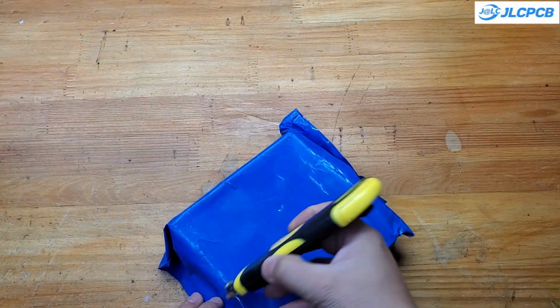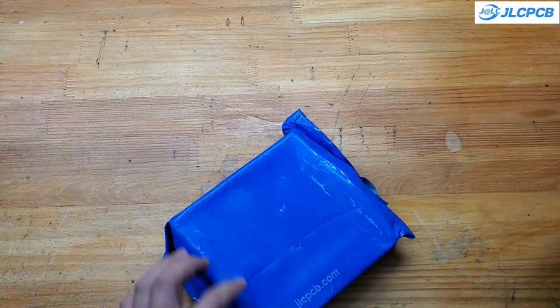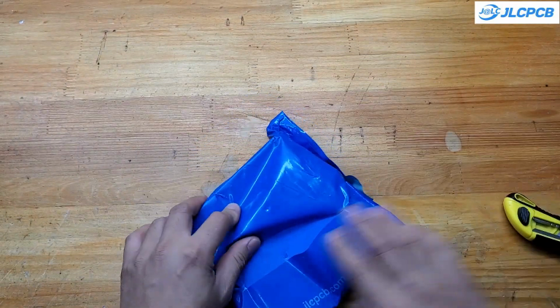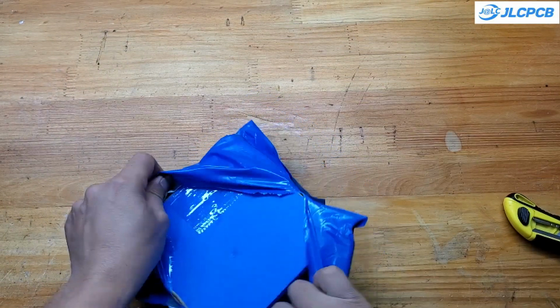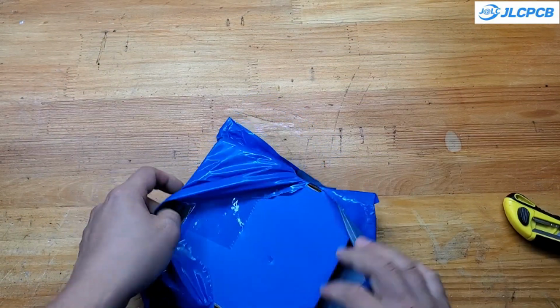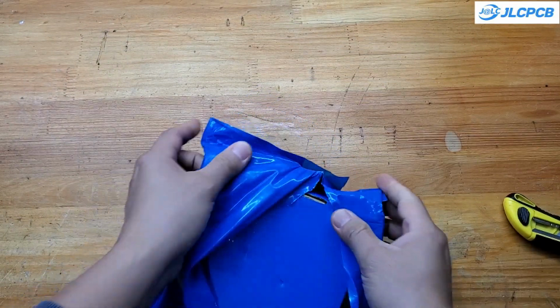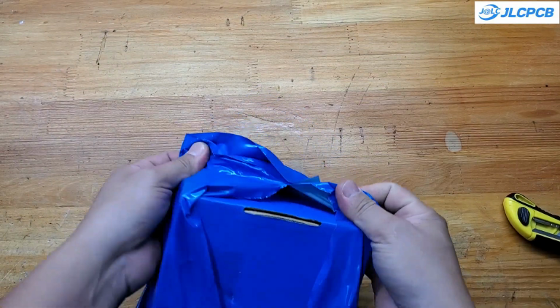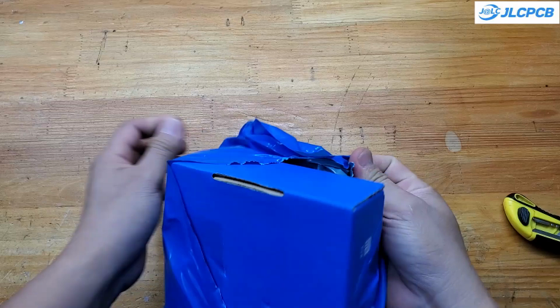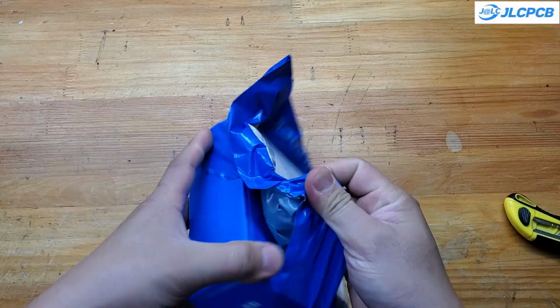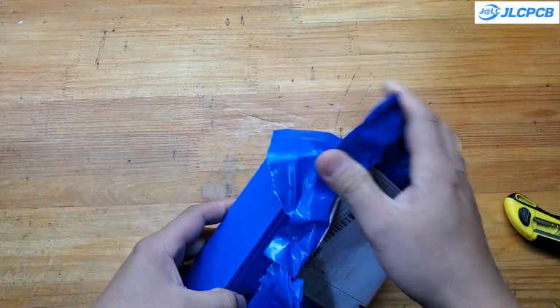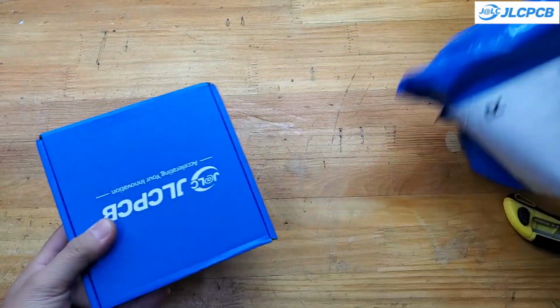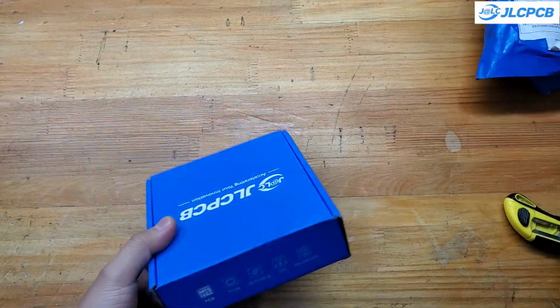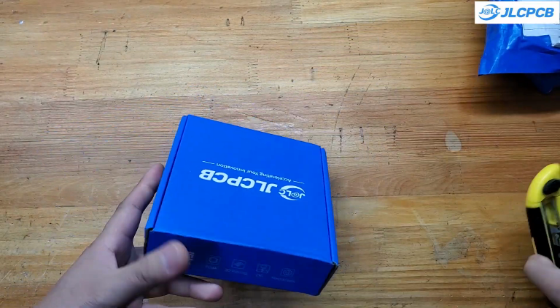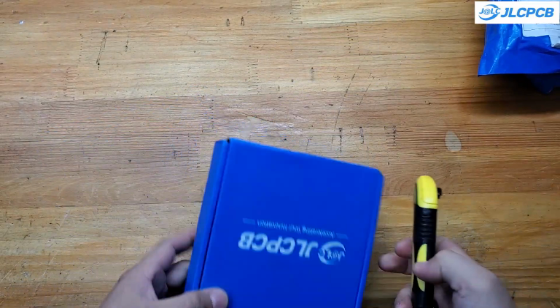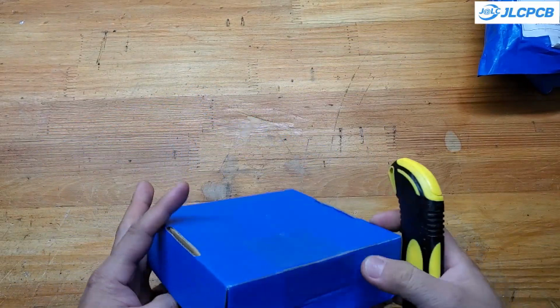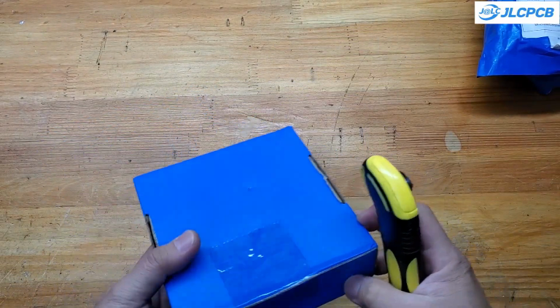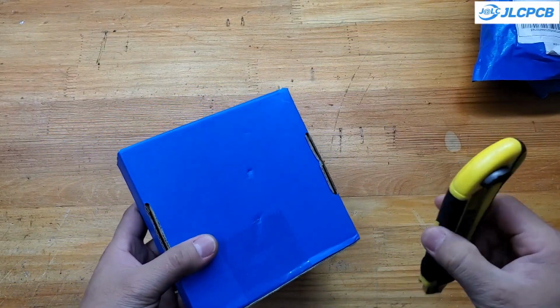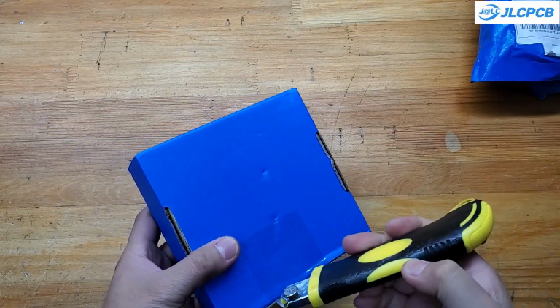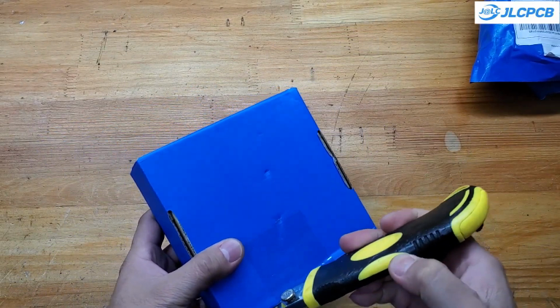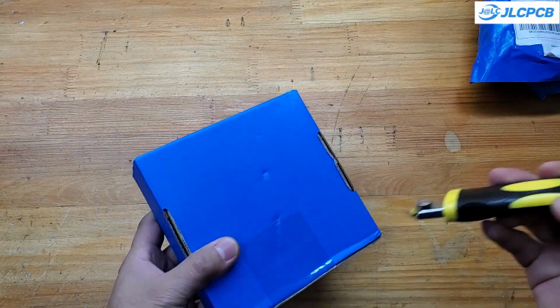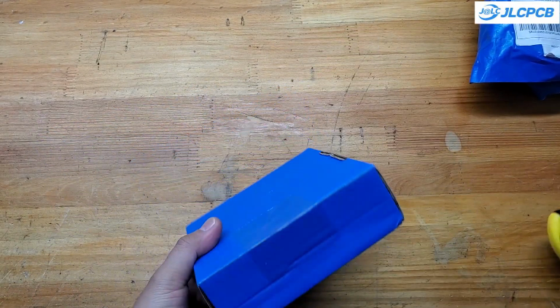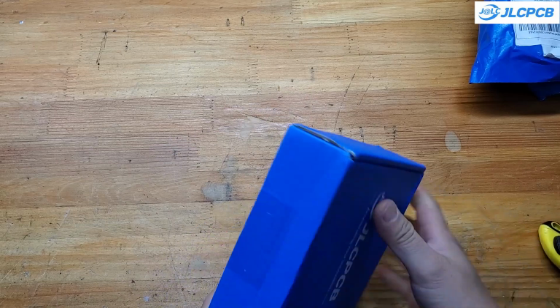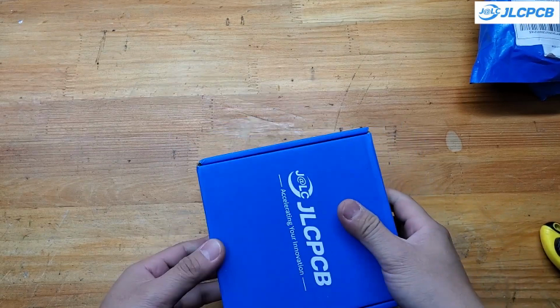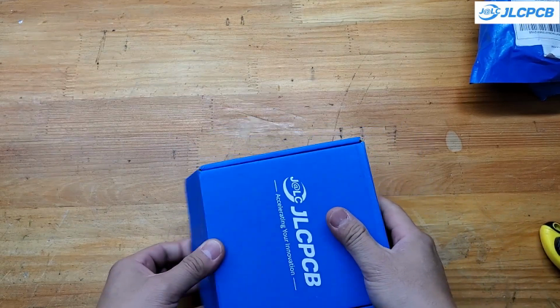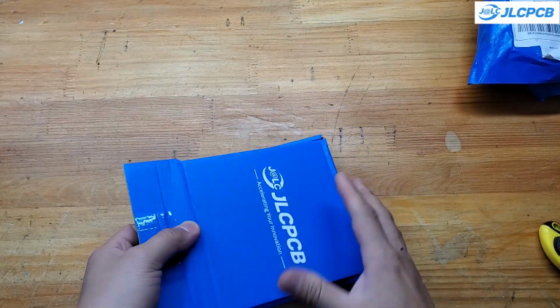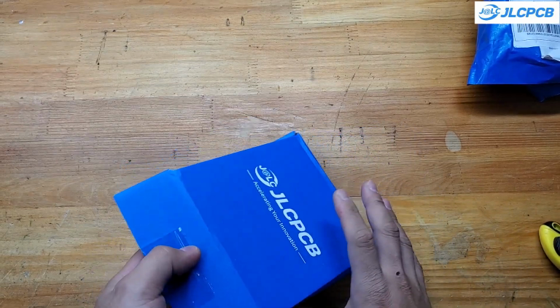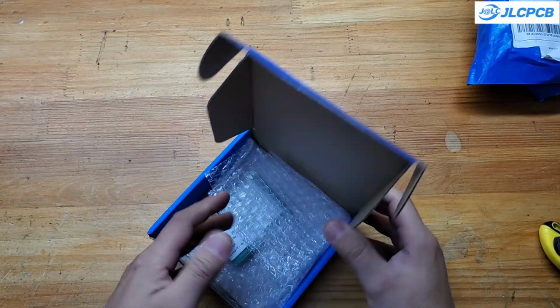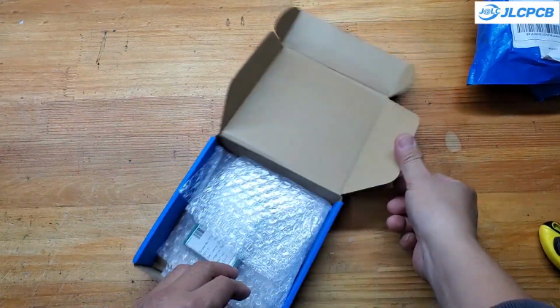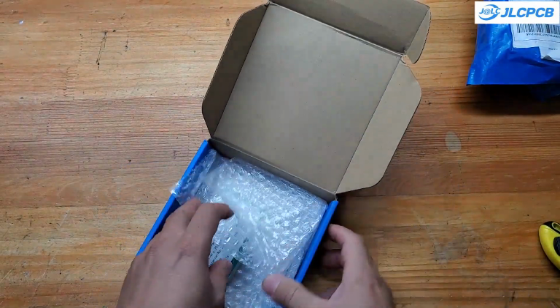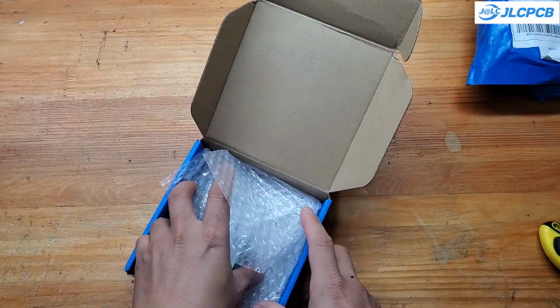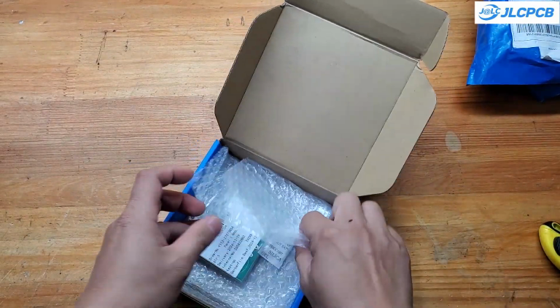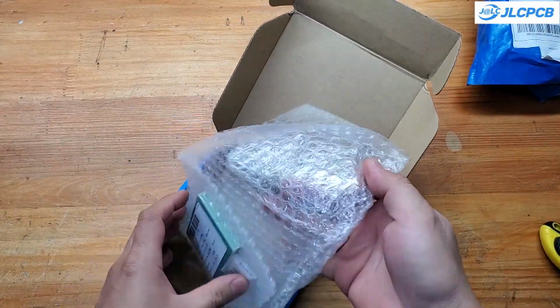Very soon after placing my order, I received my PCBs, which took about a week. If you want faster delivery, you can use DHL's service, though it is significantly more expensive. The PCBs are excellent as always — absolutely satisfied.